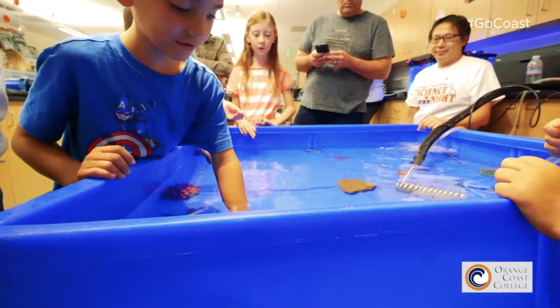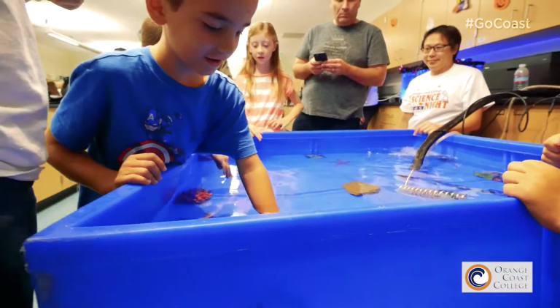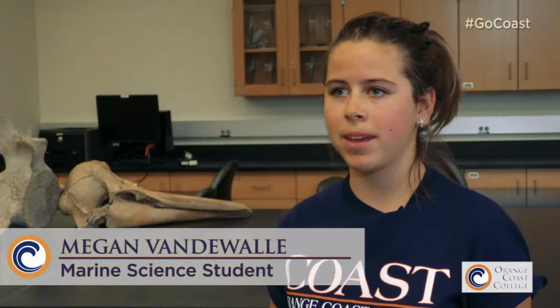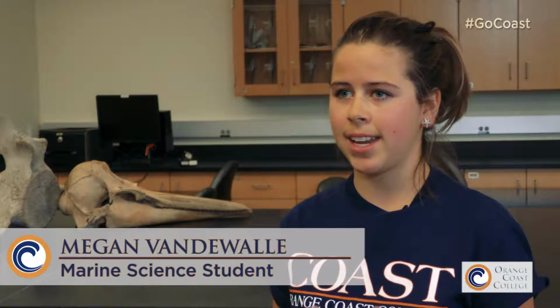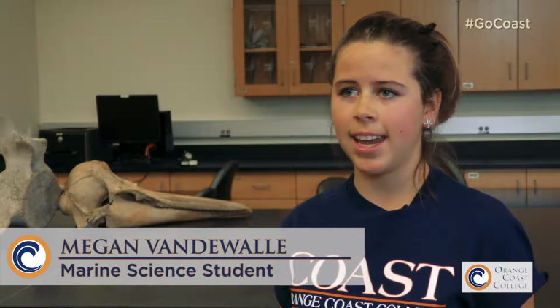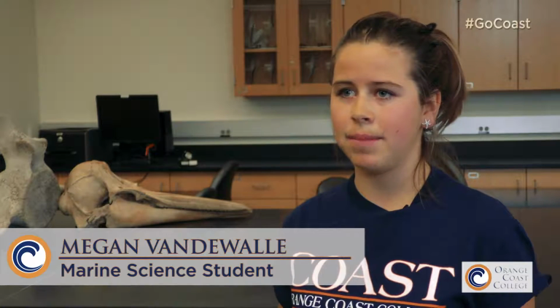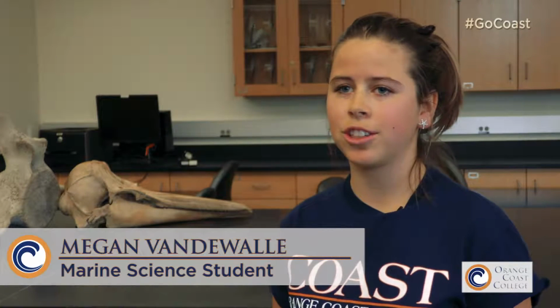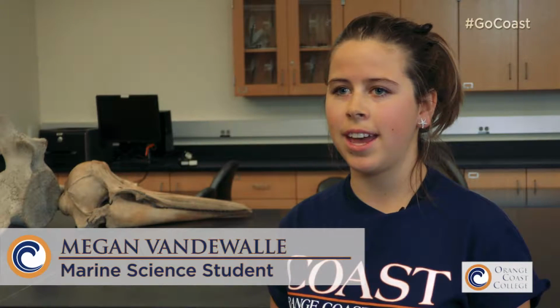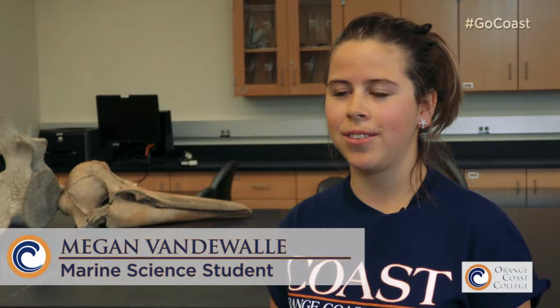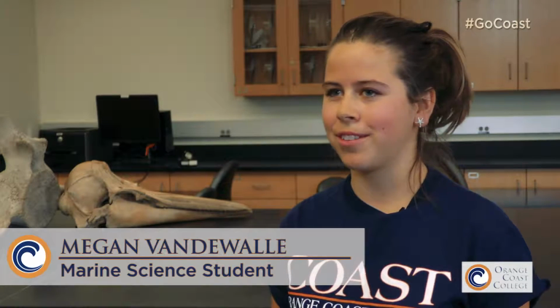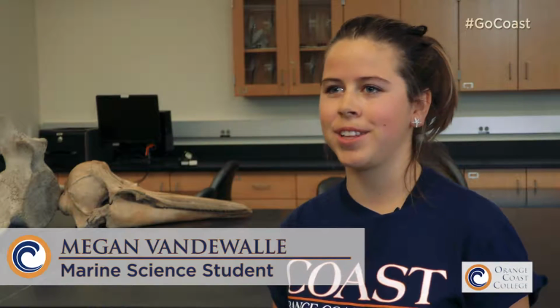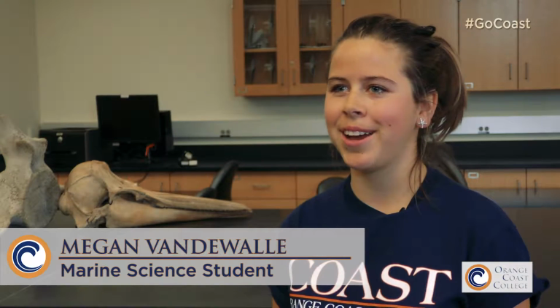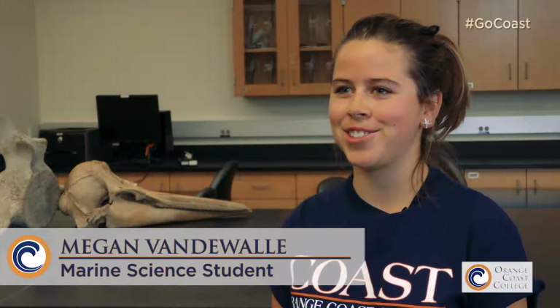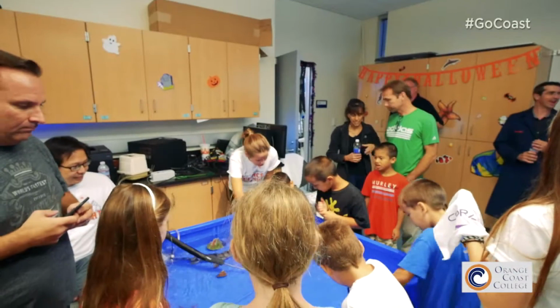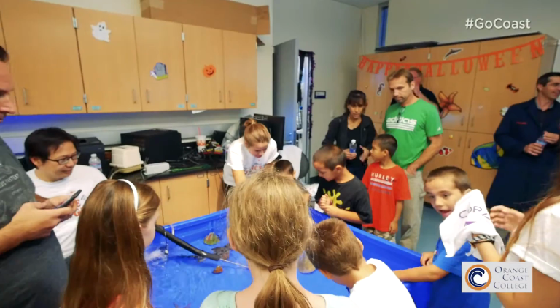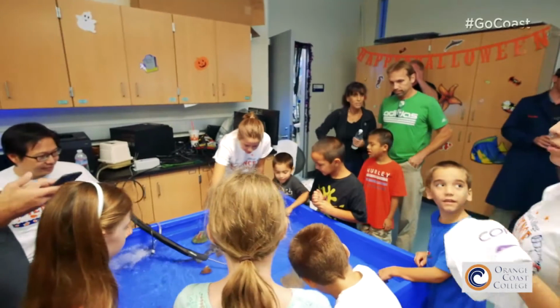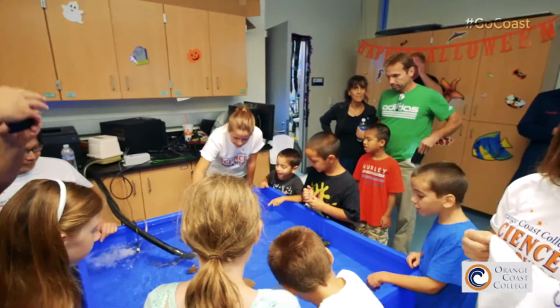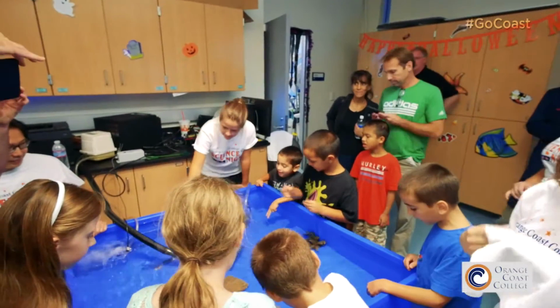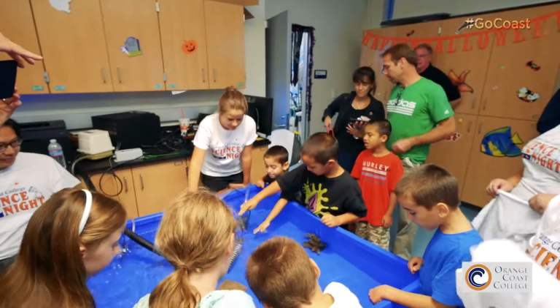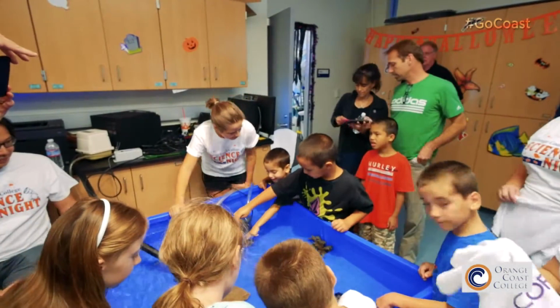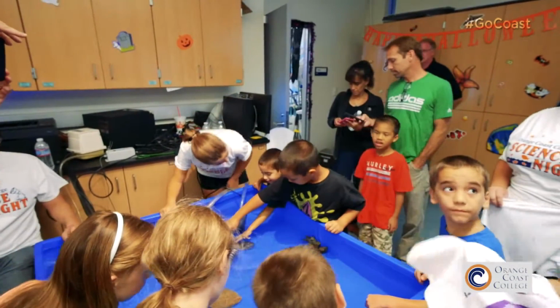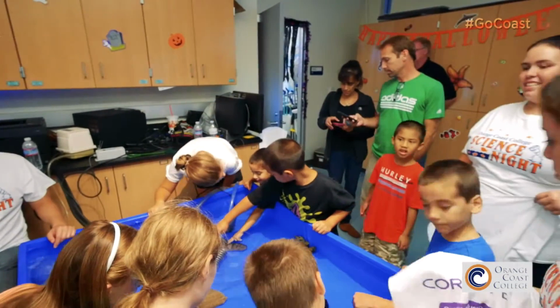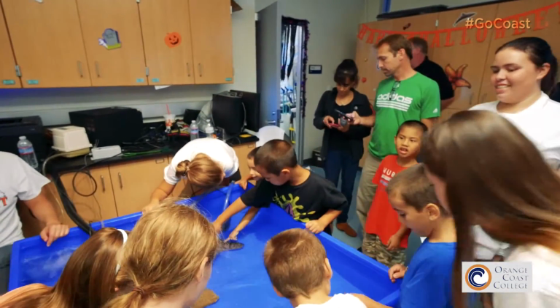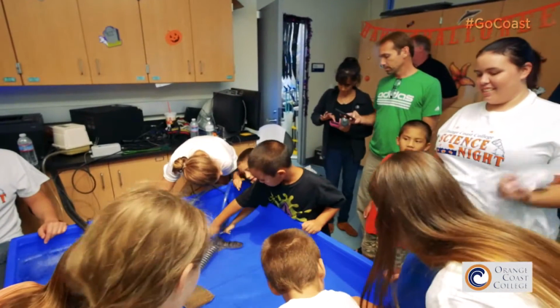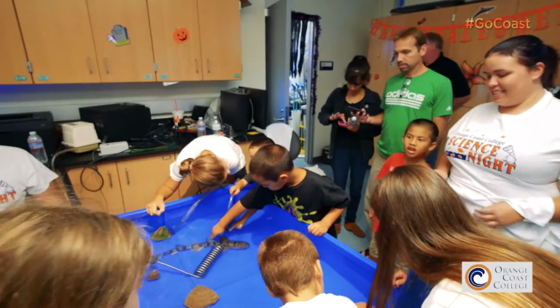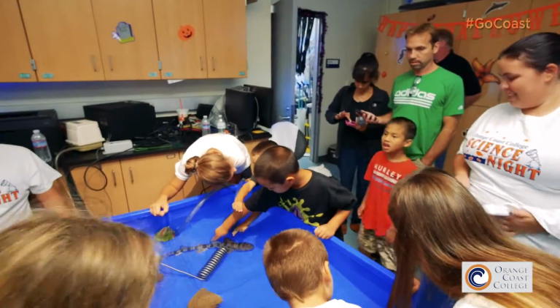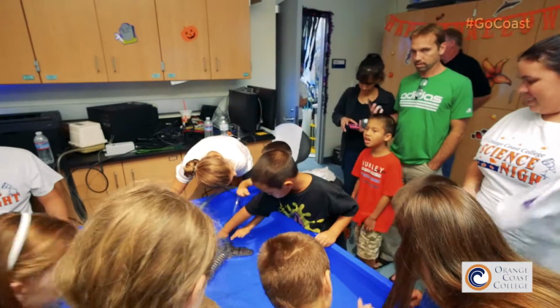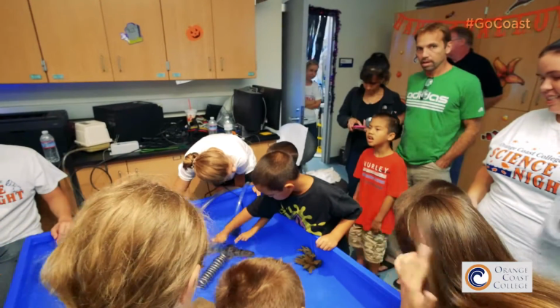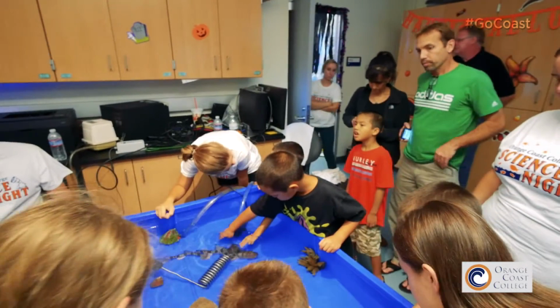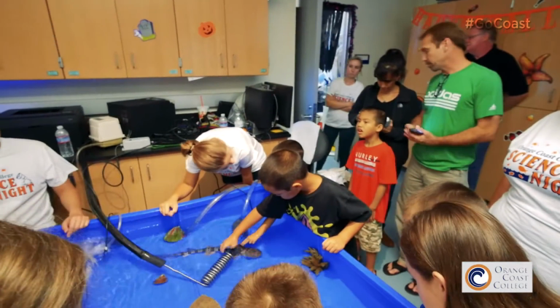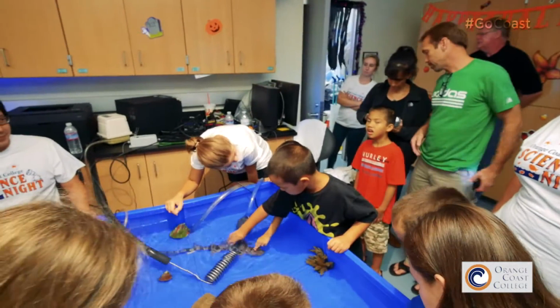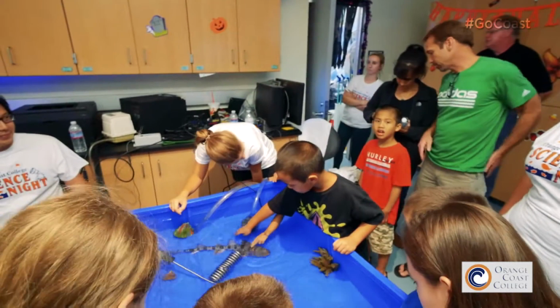I was a big part of helping out with Science Night and making sure everything ran smoothly. I was in charge of the touch tank, so I got to talk to people as they were experiencing touching a shark for probably the first time in their lives in a lot of cases.